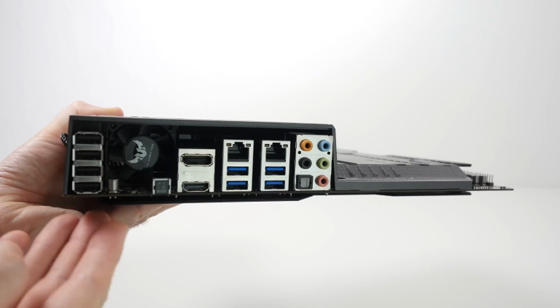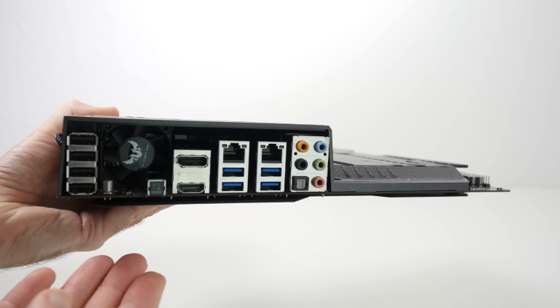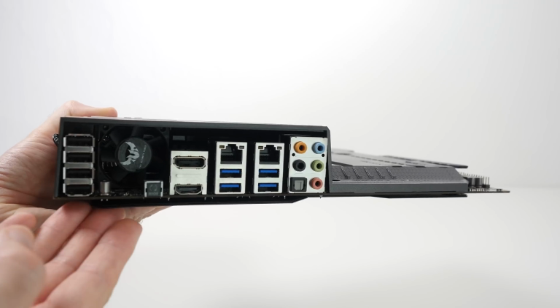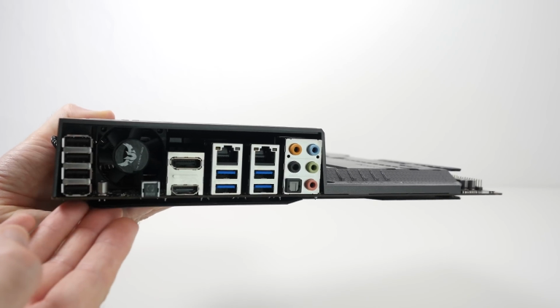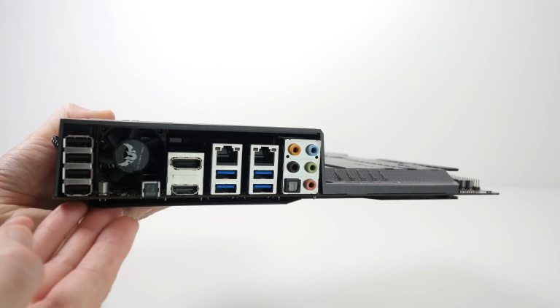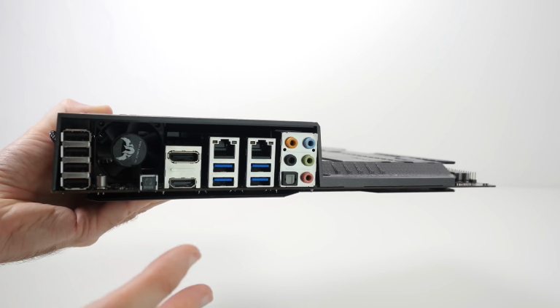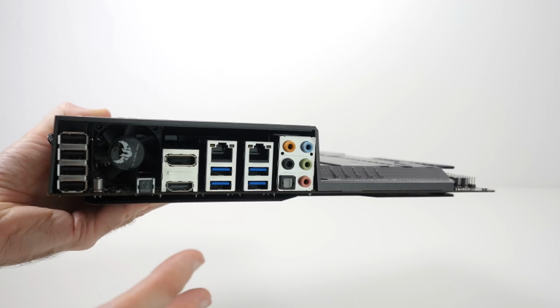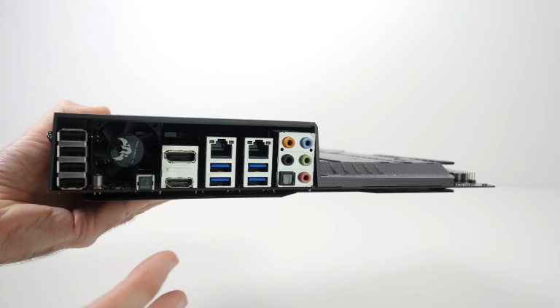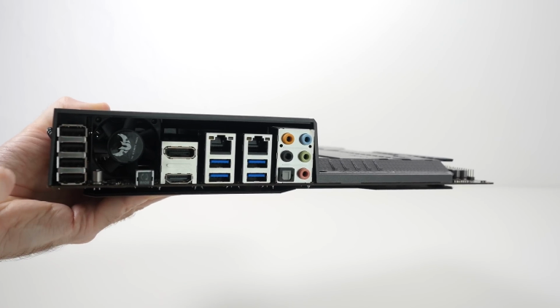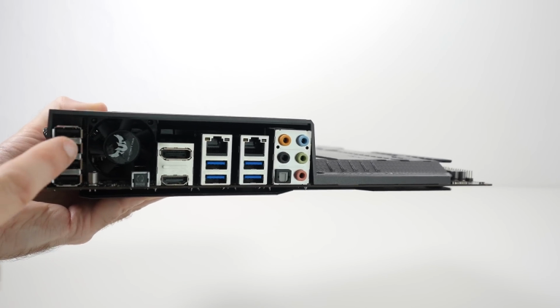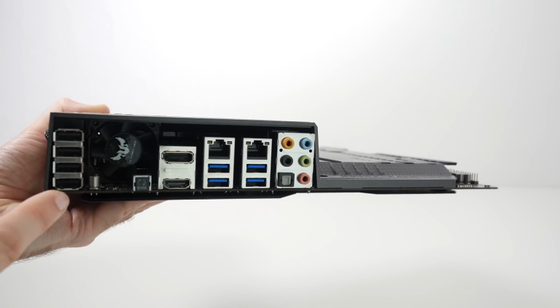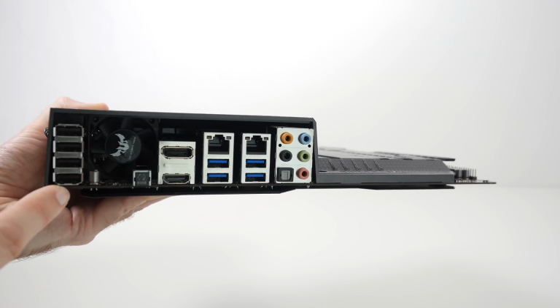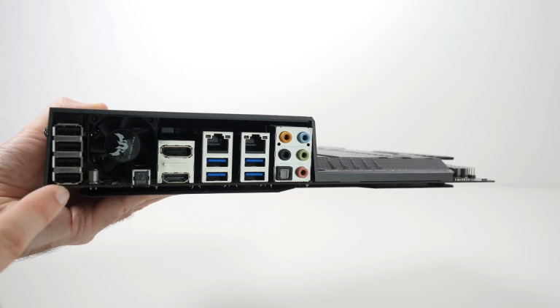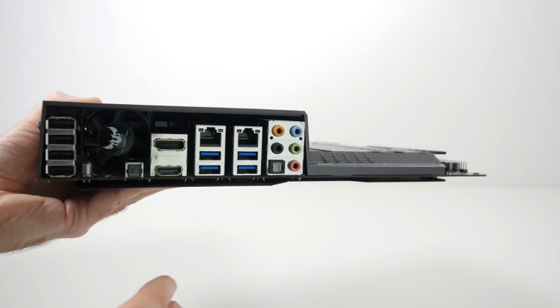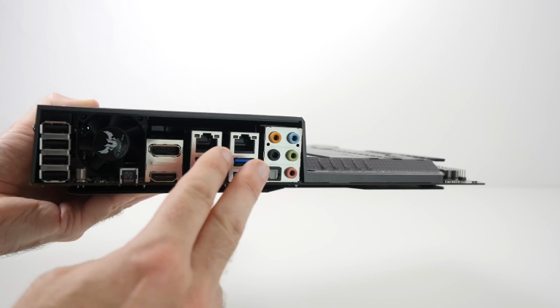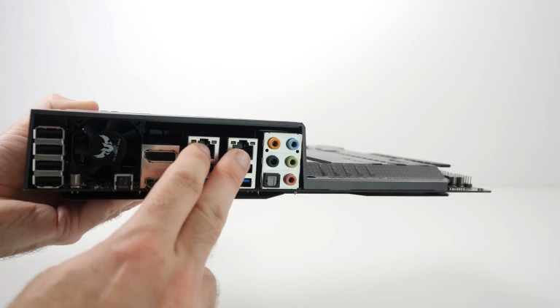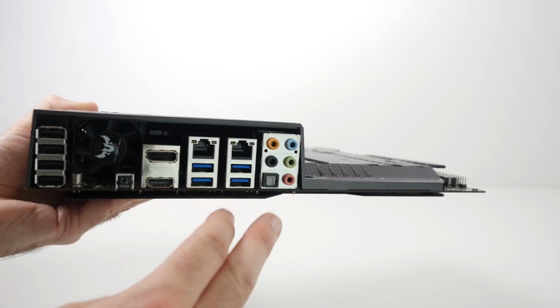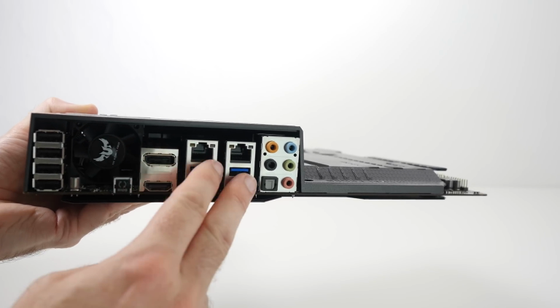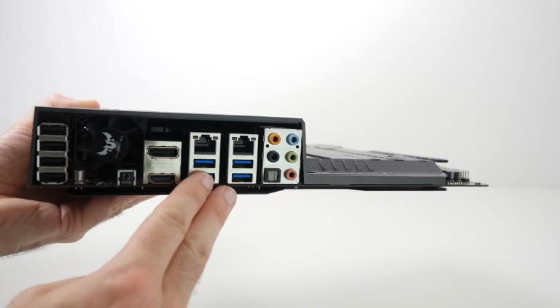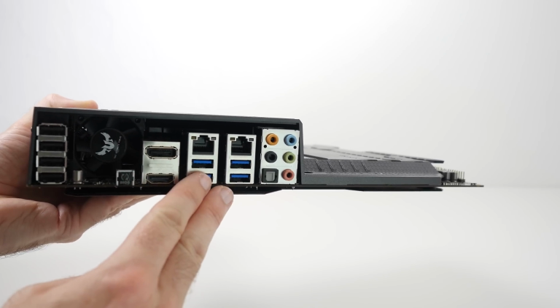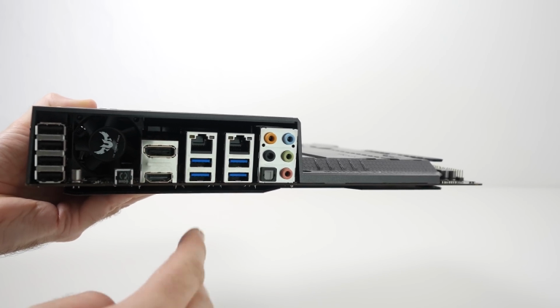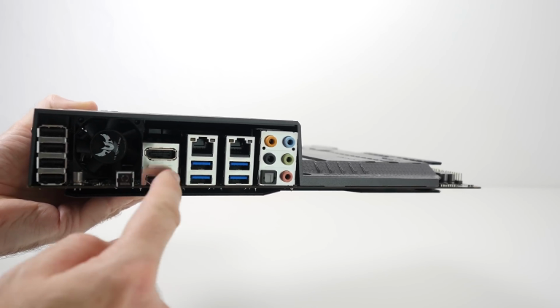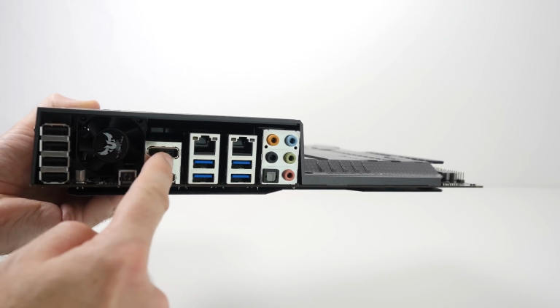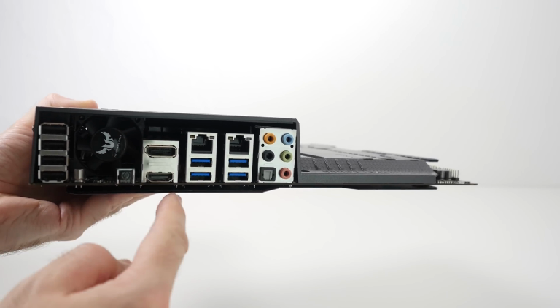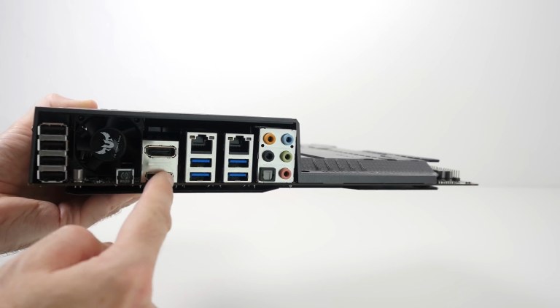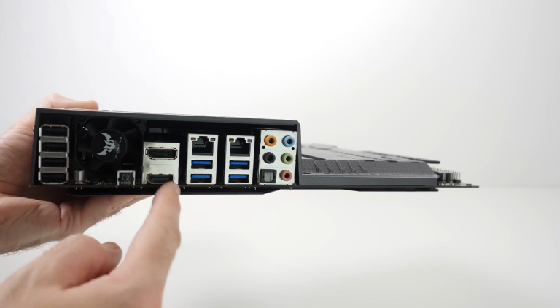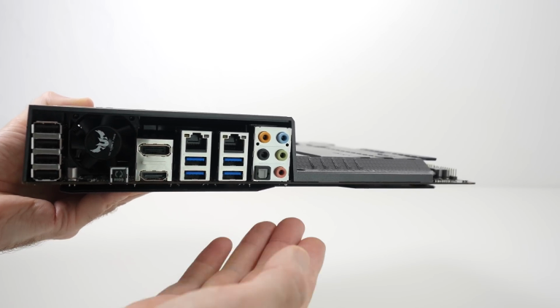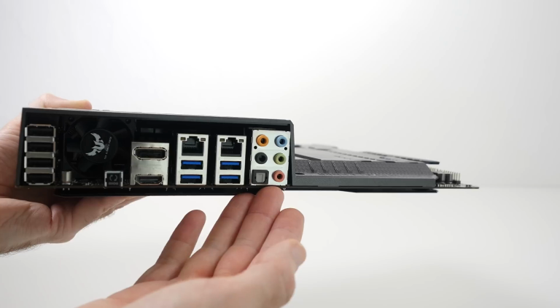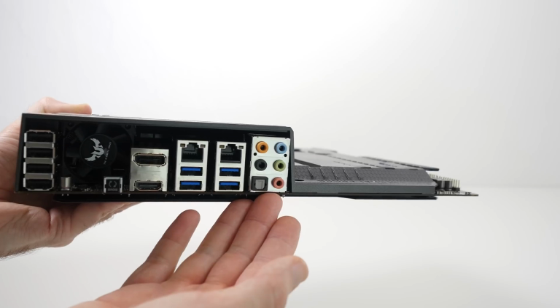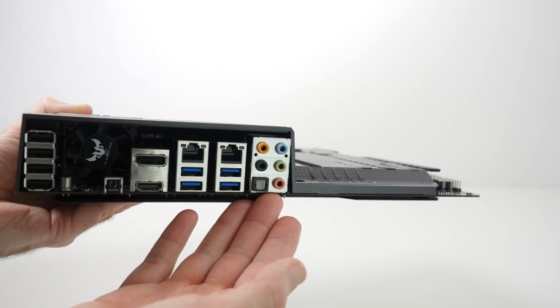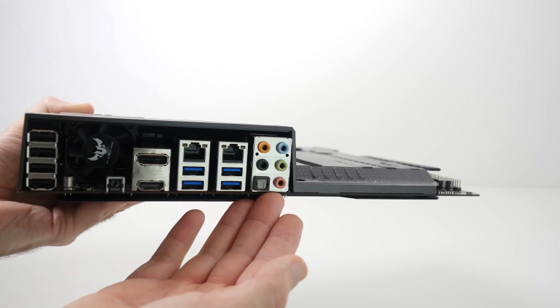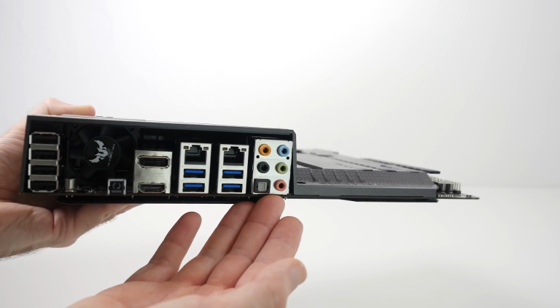Taking a look at the back I/O panel, there are plenty of ports here. We've got four USB 2 ports, two gigabit Ethernet ports, four USB 3 ports, DisplayPort out, HDMI out, and your audio ports on the right-hand side.